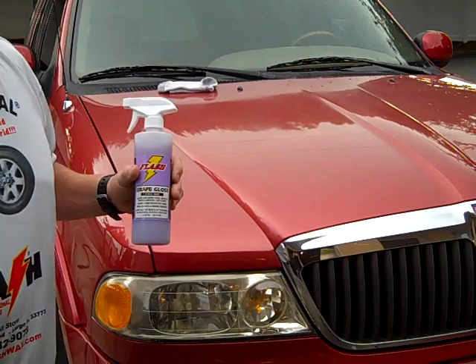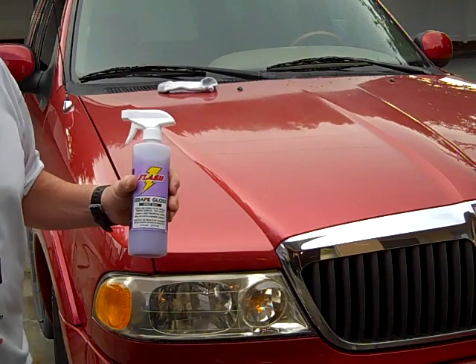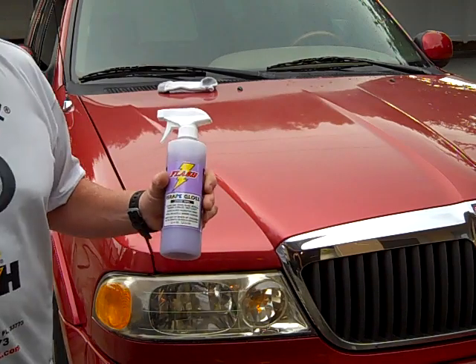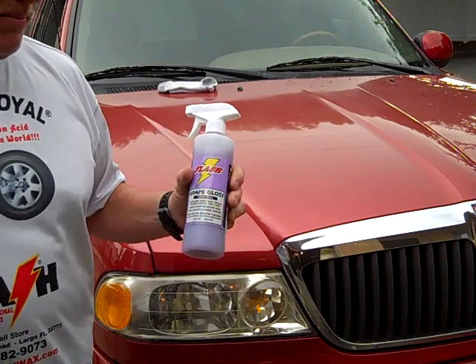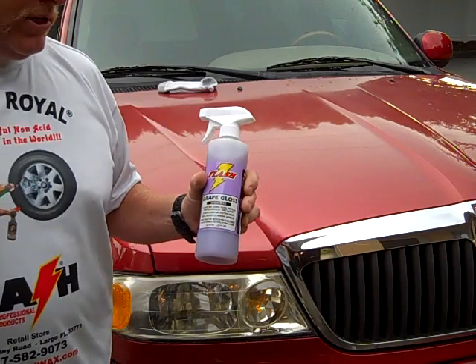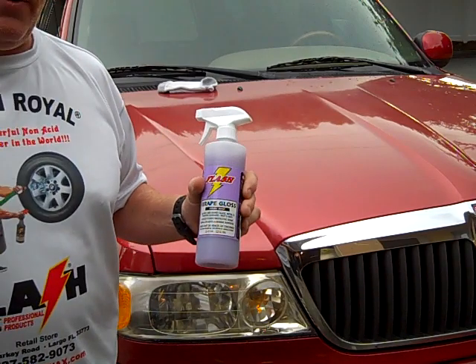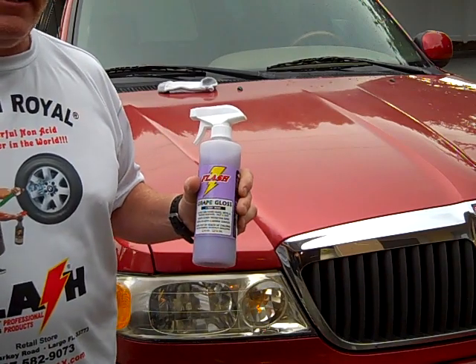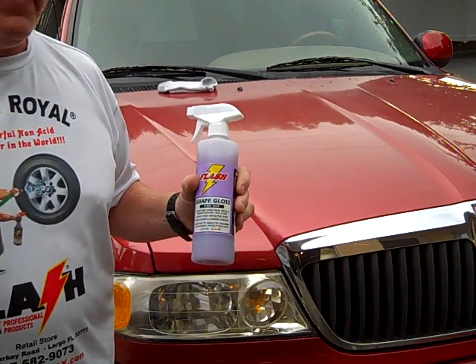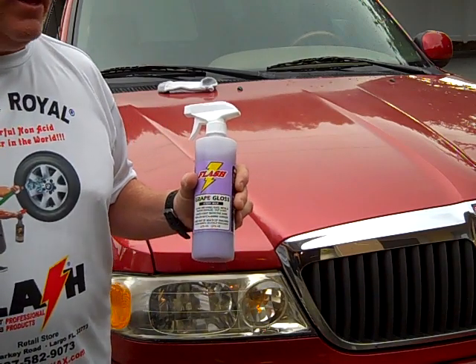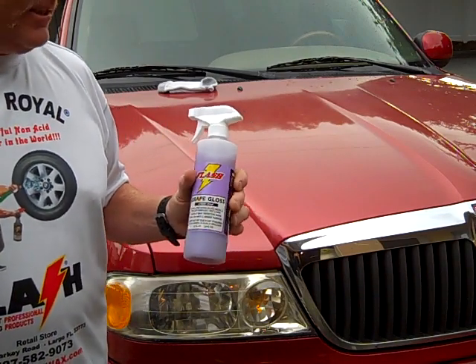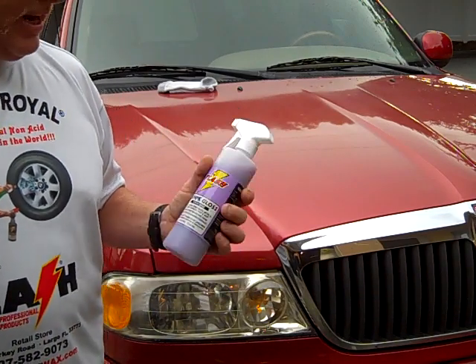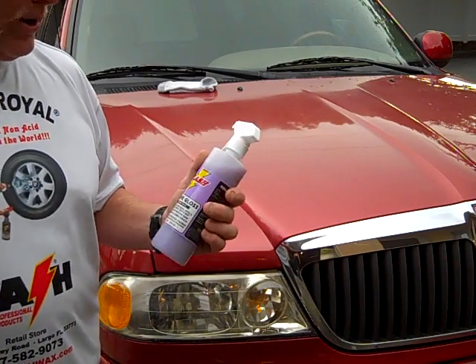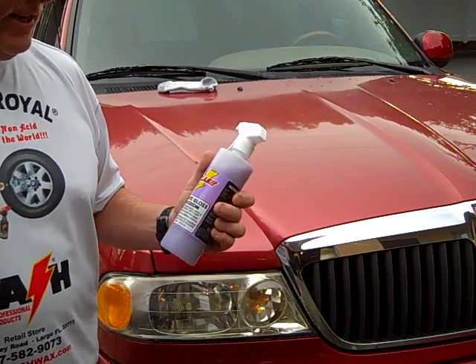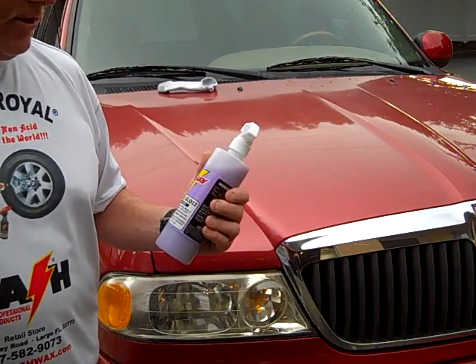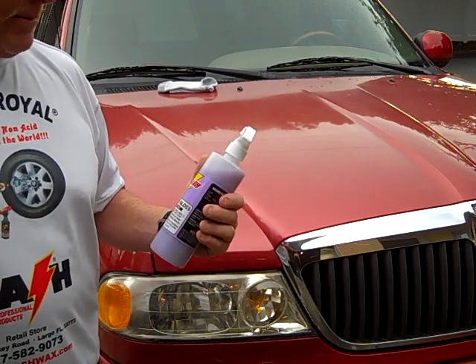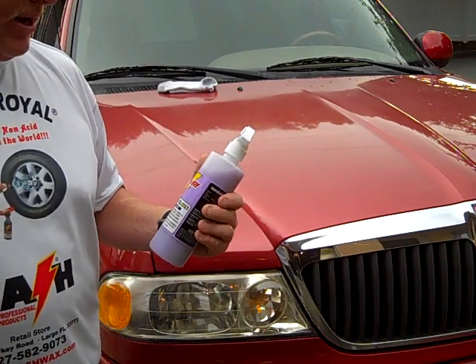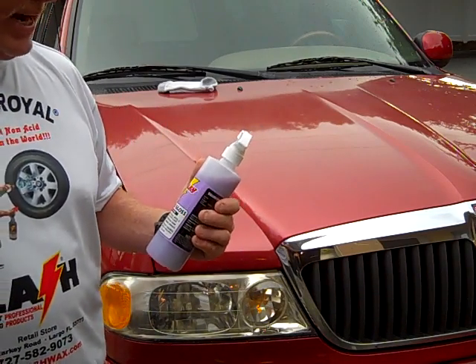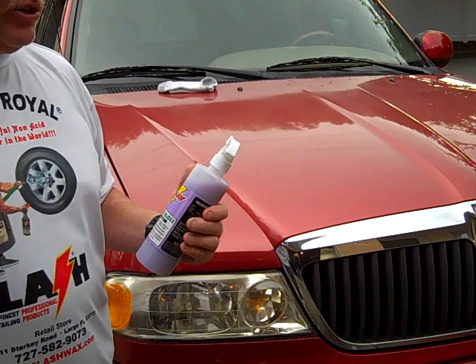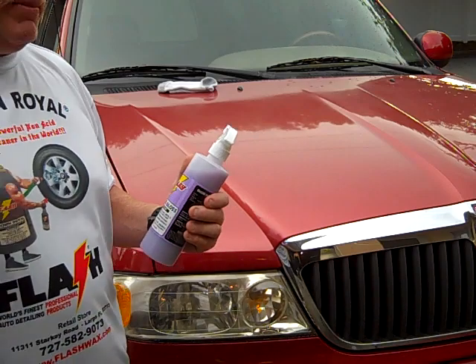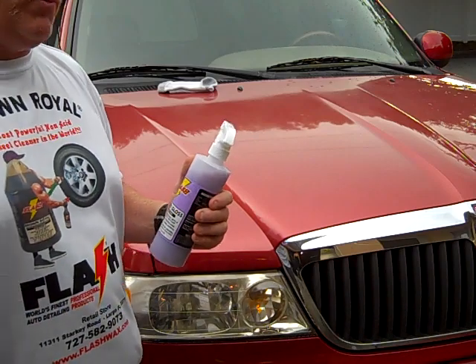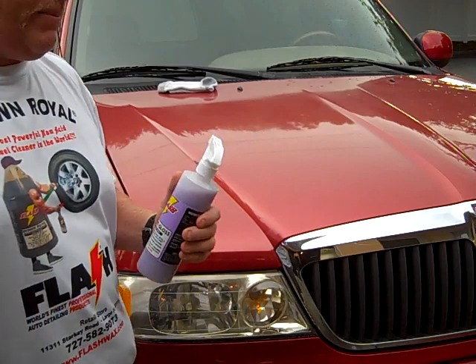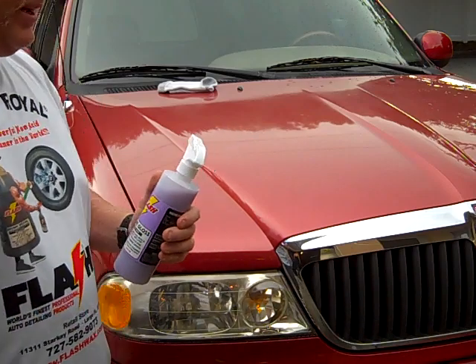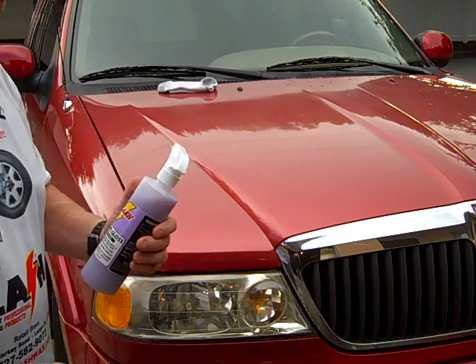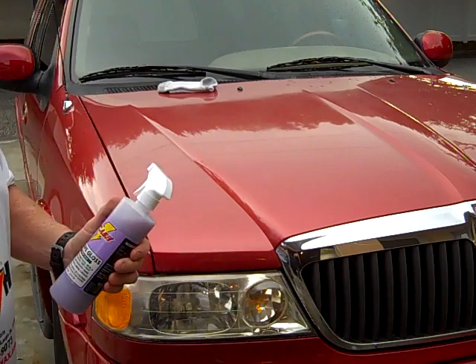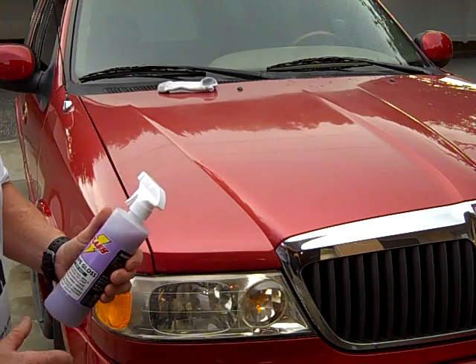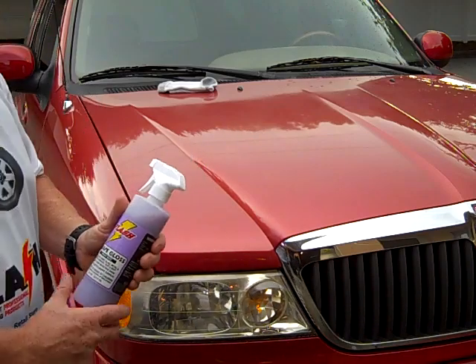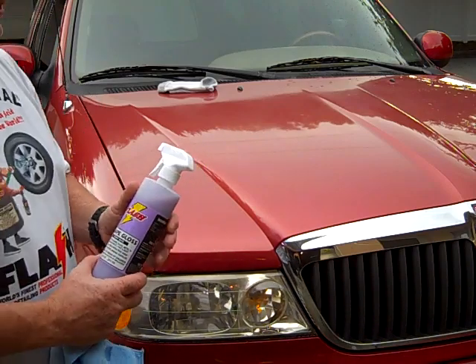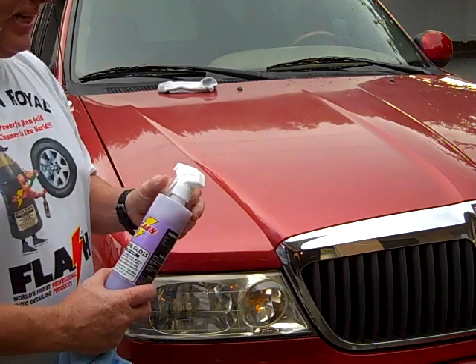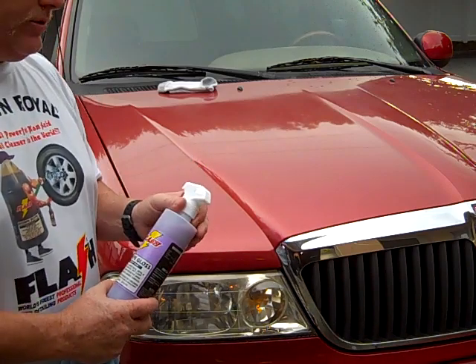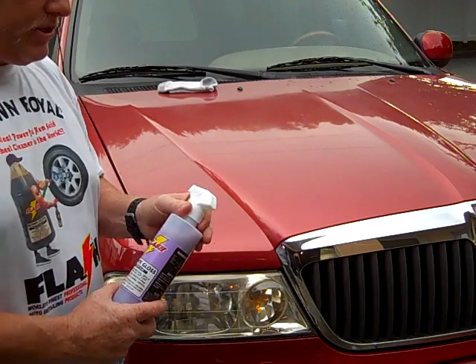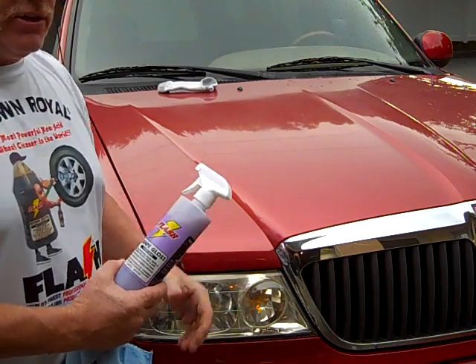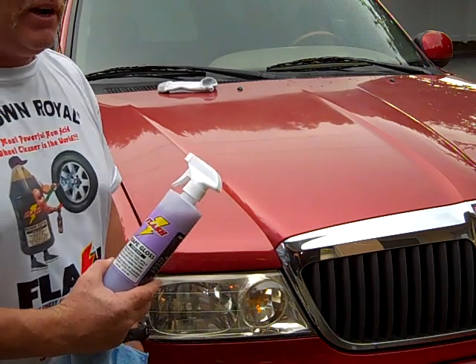This is Grape Gloss Spray Wax. This is a quick detailer type spray wax — you just mist and wipe. We're going to conduct two types of tests to demonstrate this product.